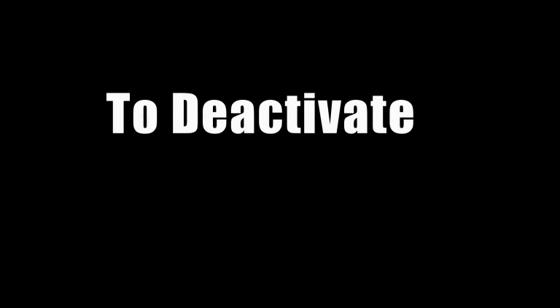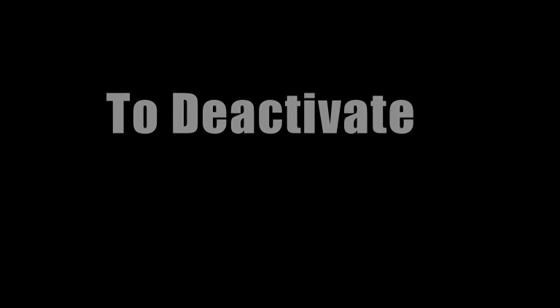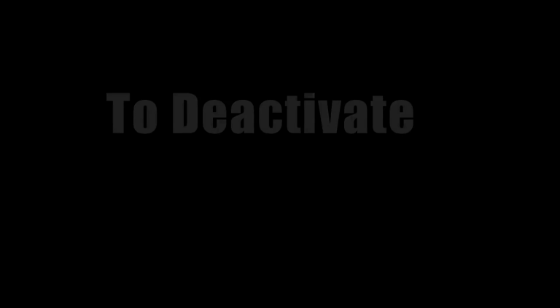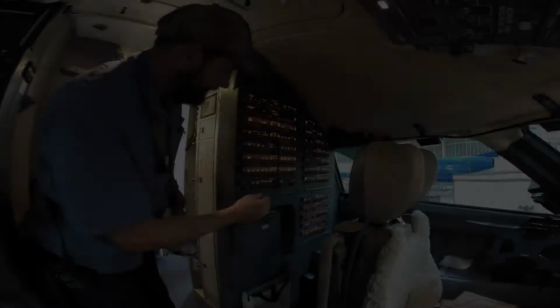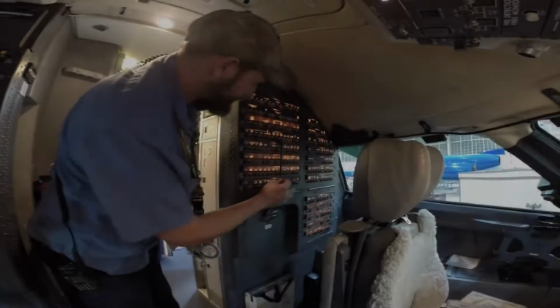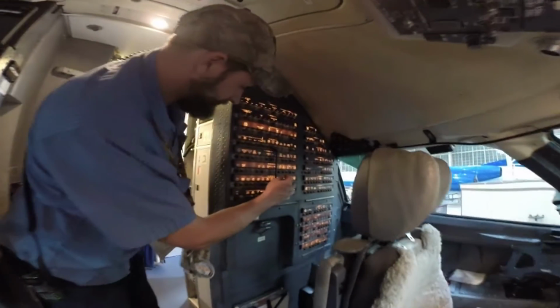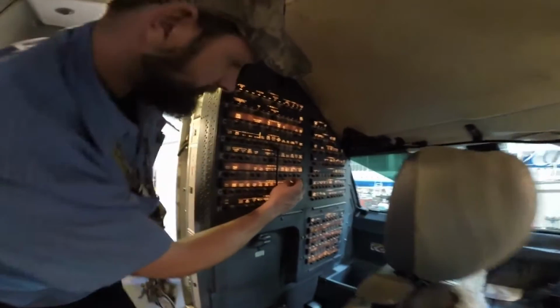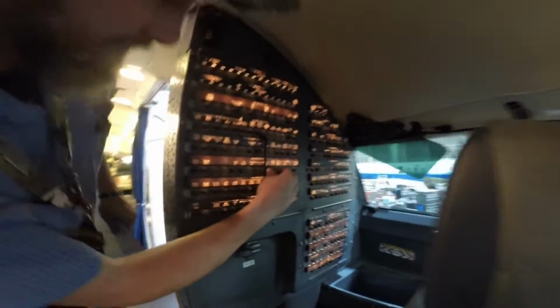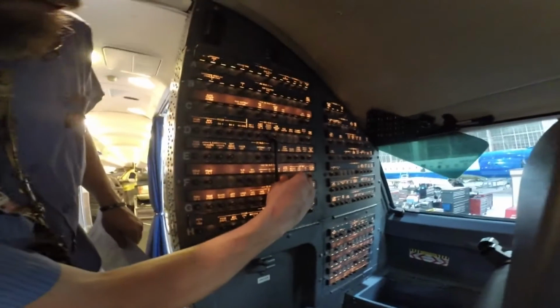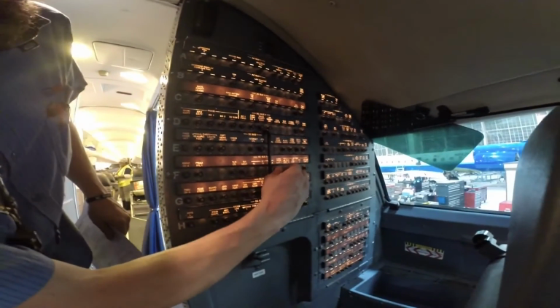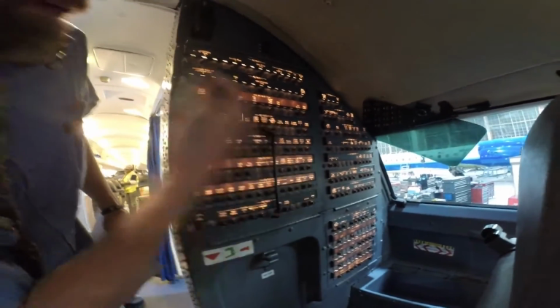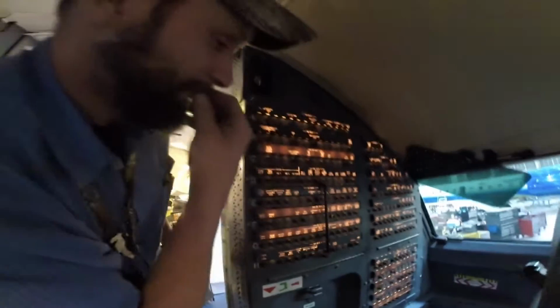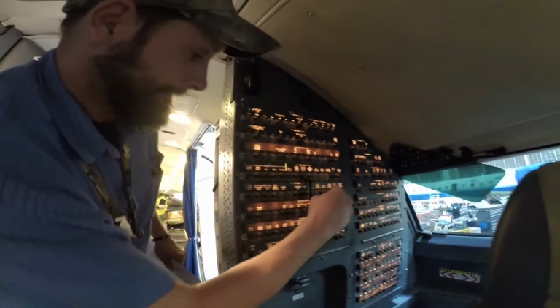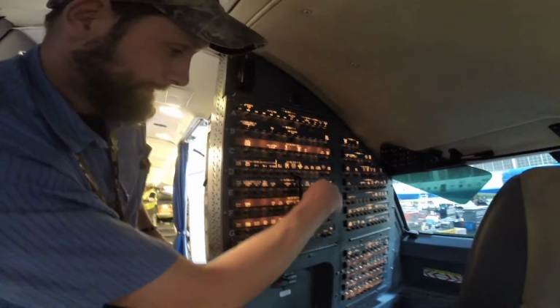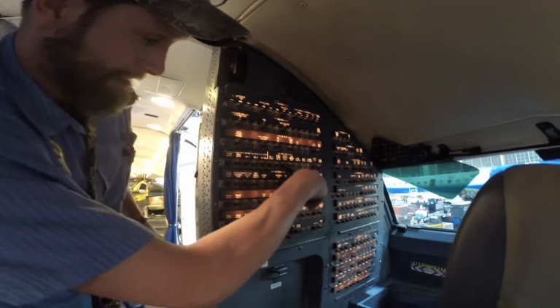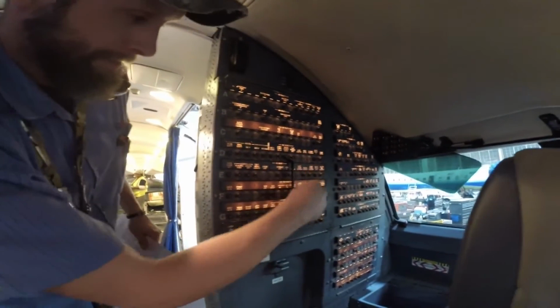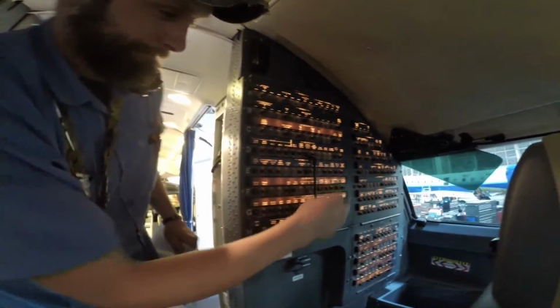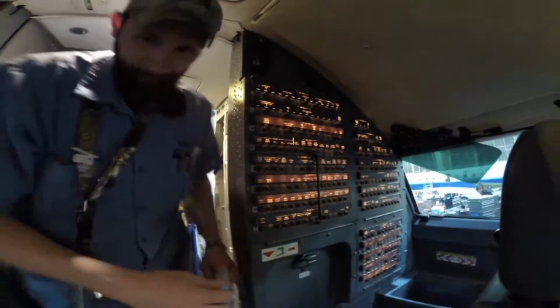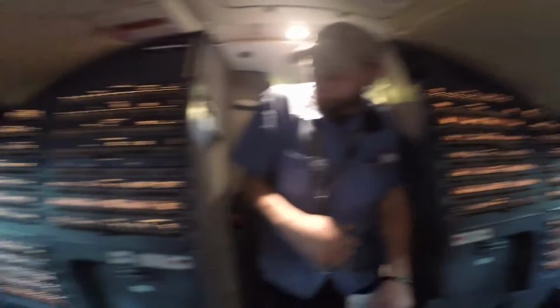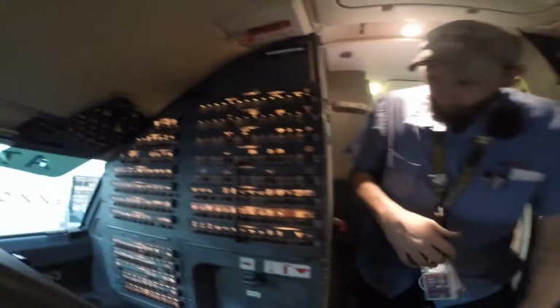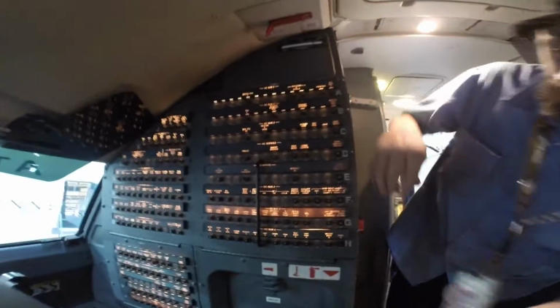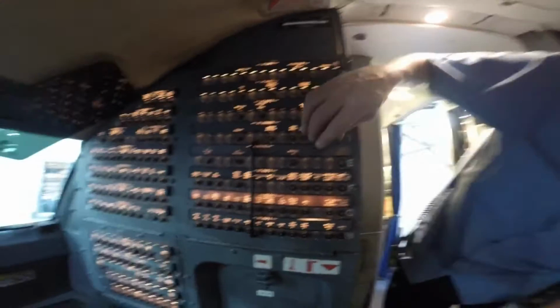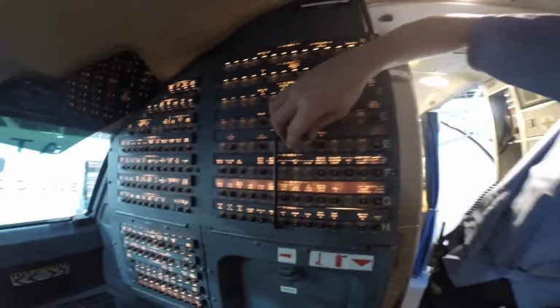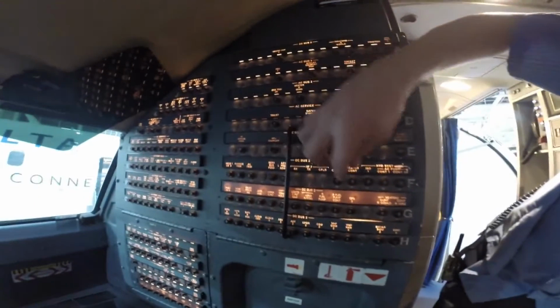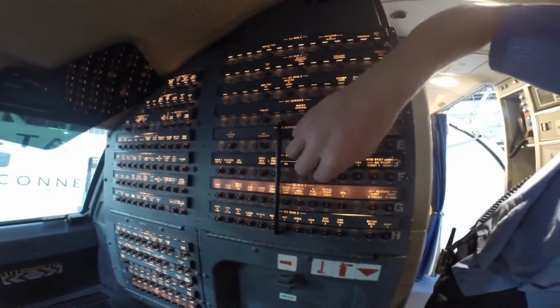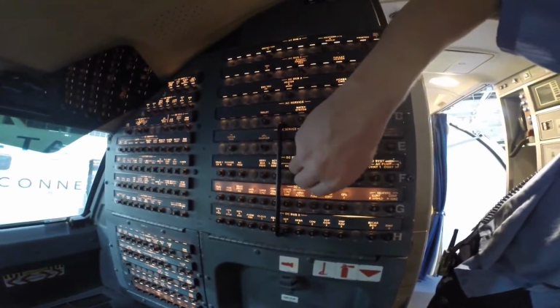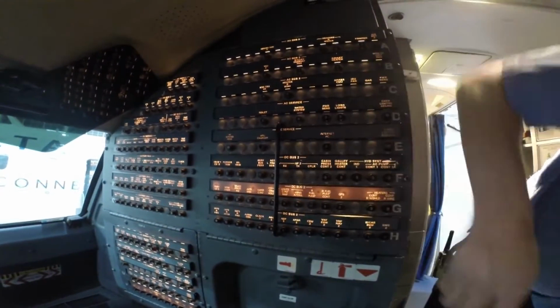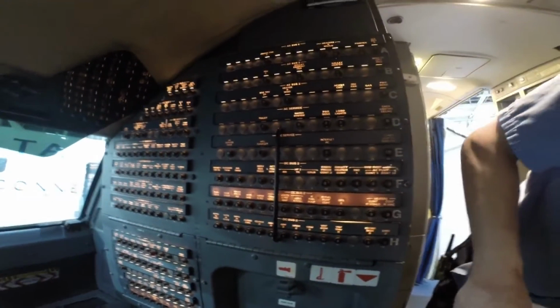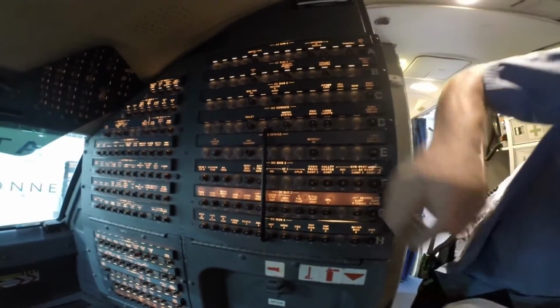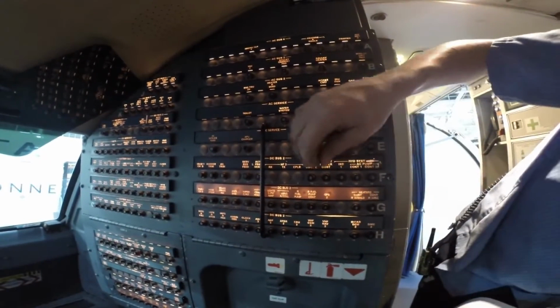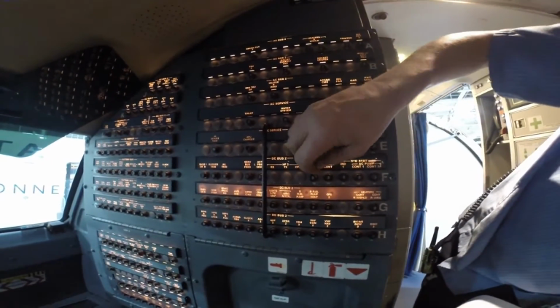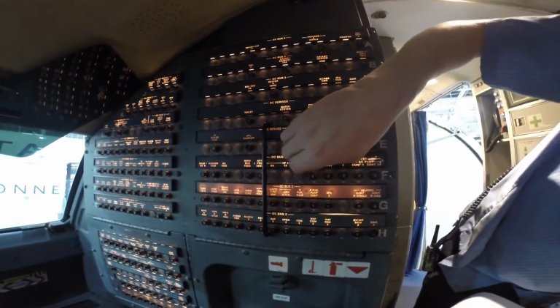To correctly deactivate, follow these steps in order as outlined in the AMM. Pull and collar circuit breaker FOX-10 on the captain's side, then FOX-10 and POP-A-5 on the first officer side.